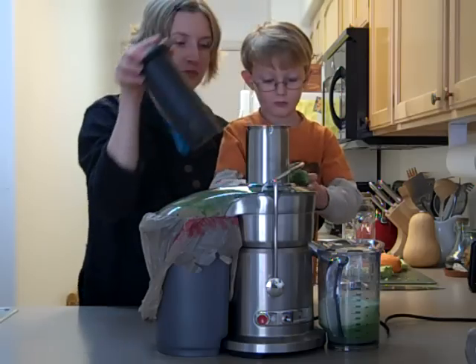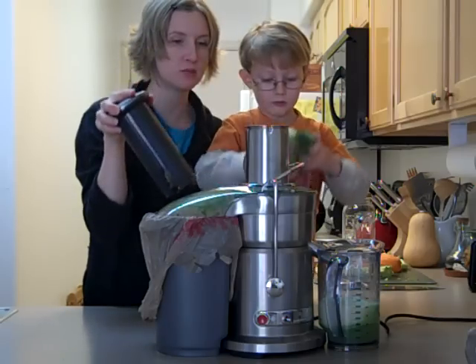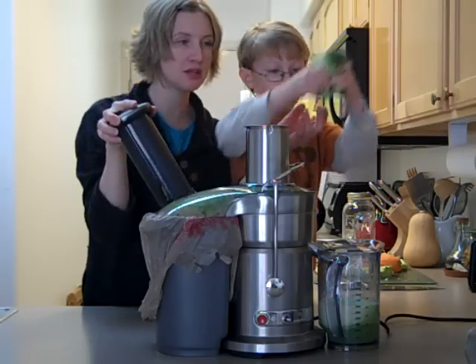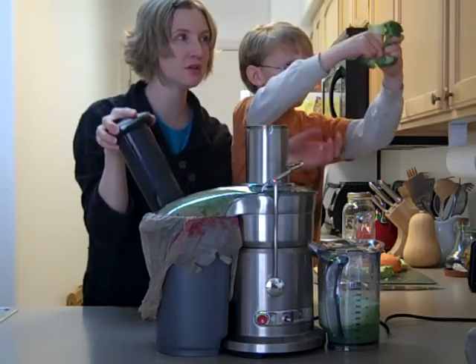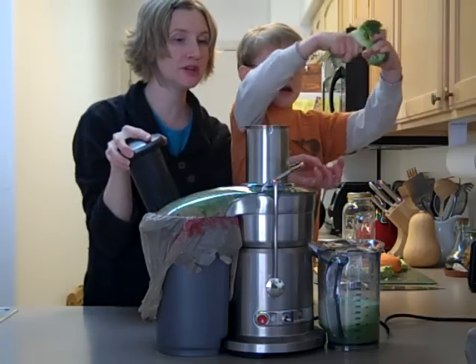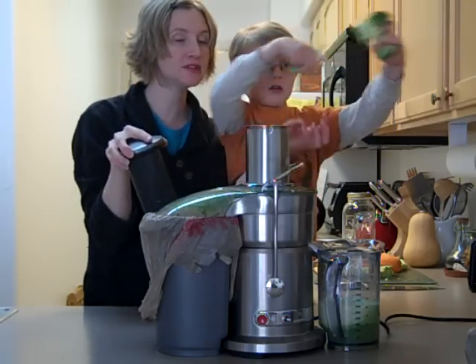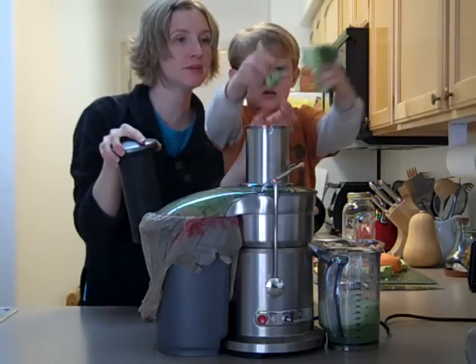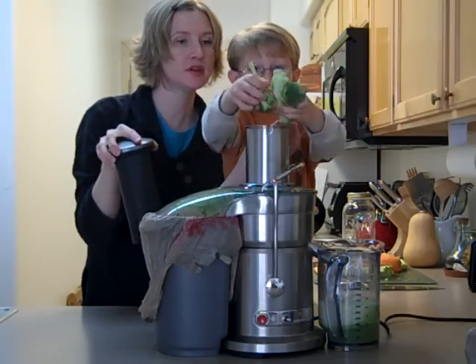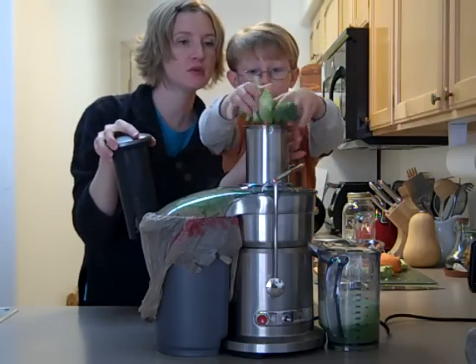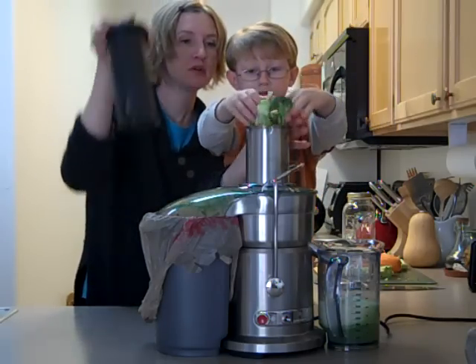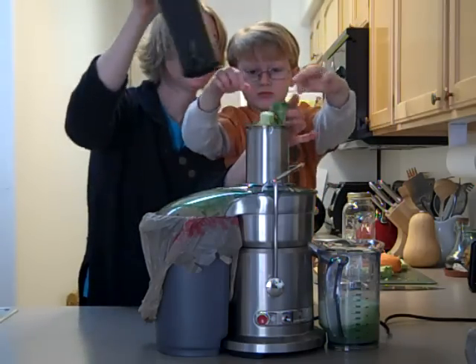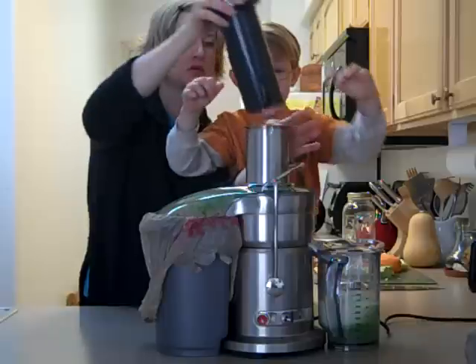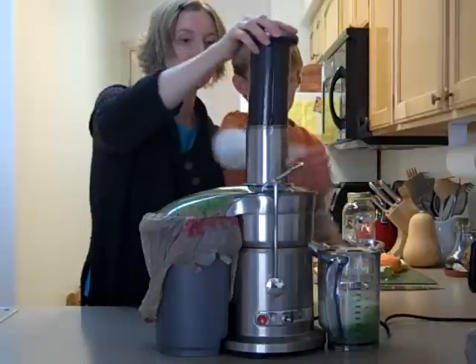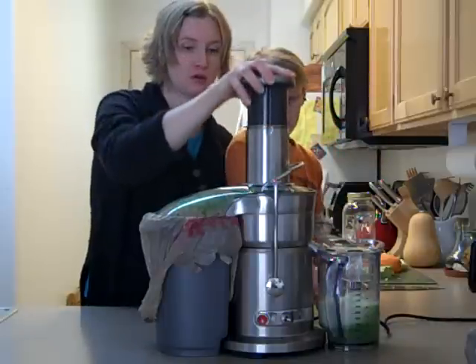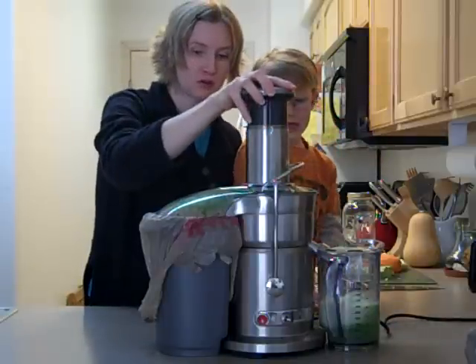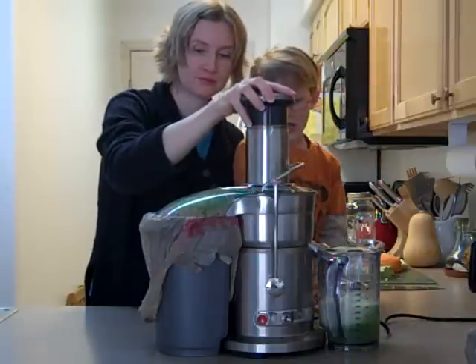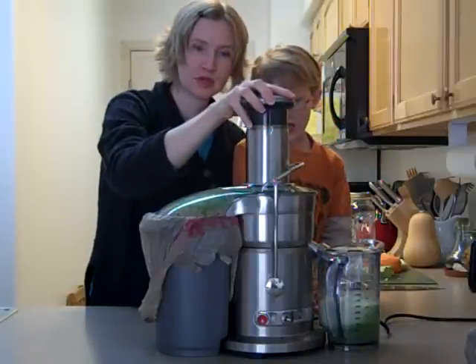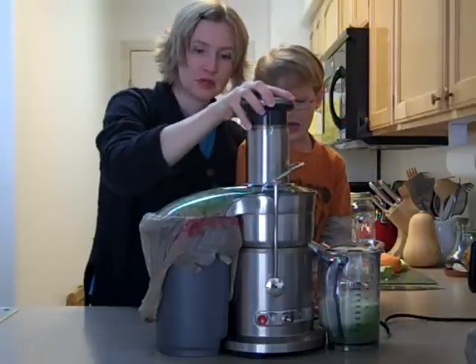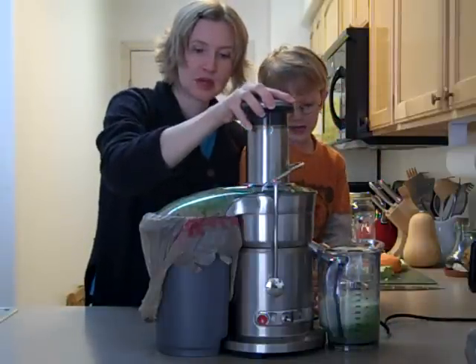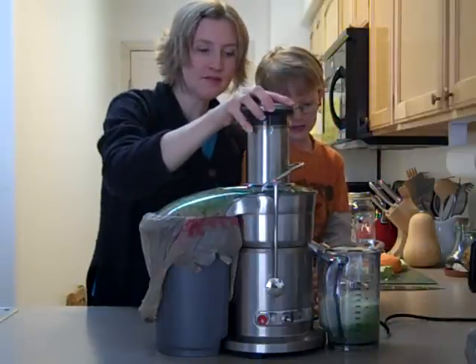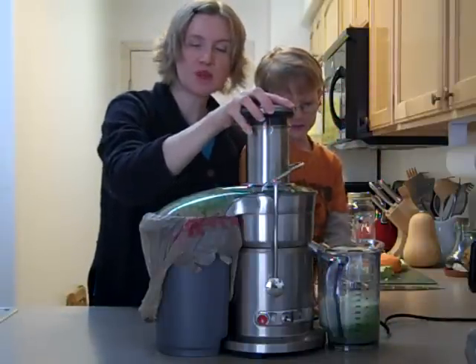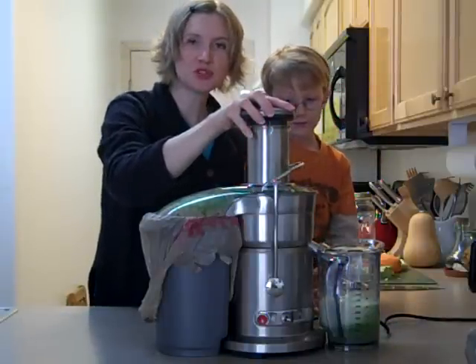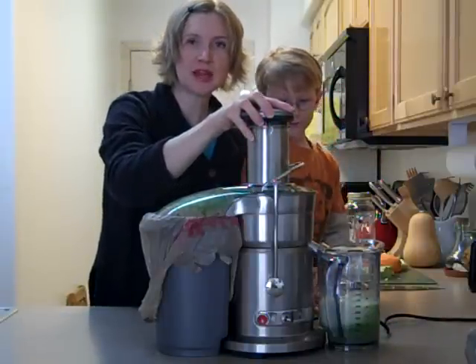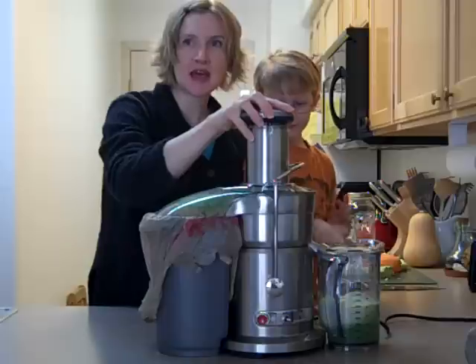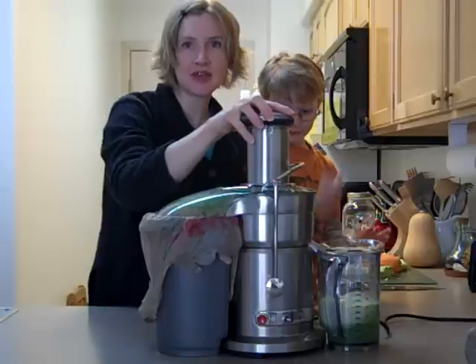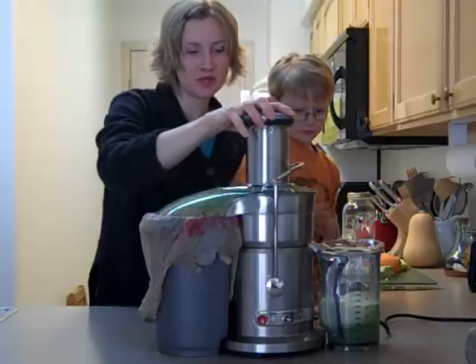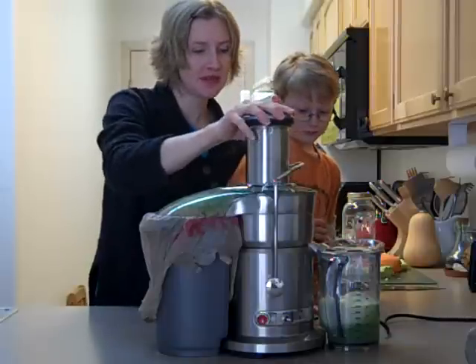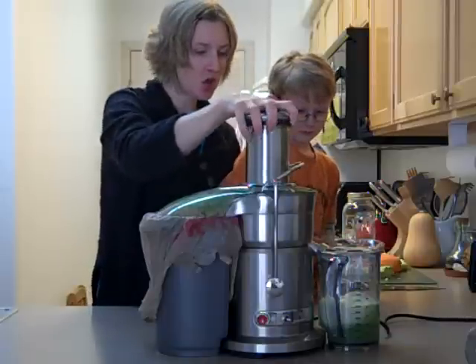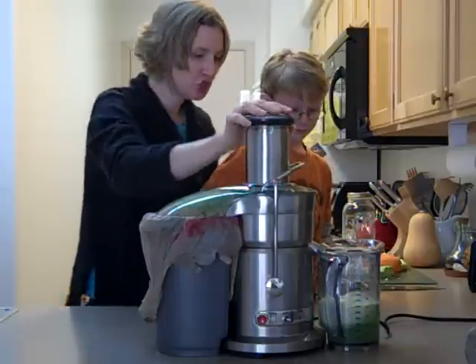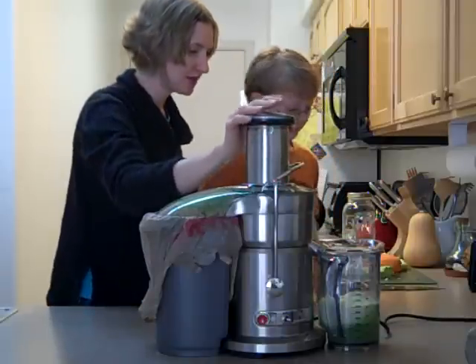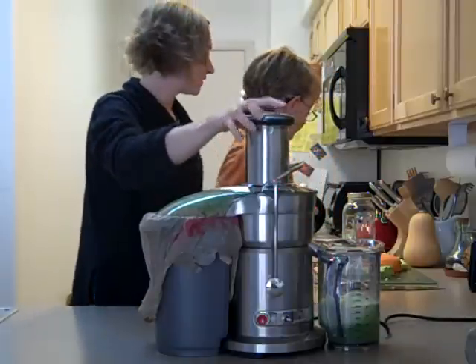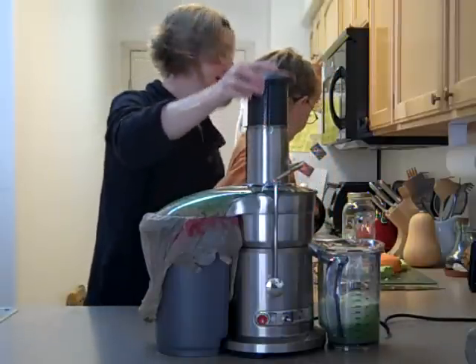The other part of the broccoli — put it in. I love this purple juicer because I have a family and we need to make a lot of juice at one time.